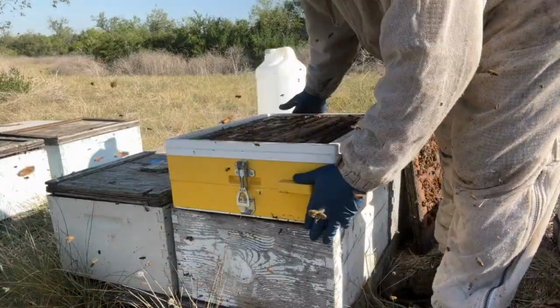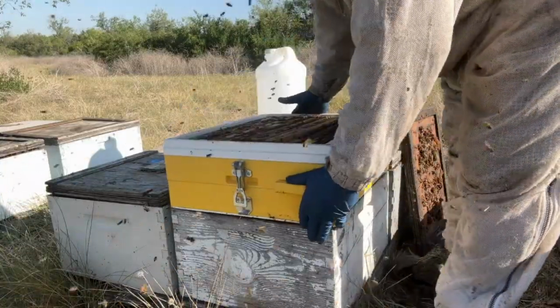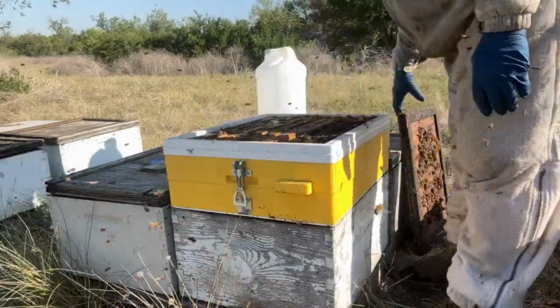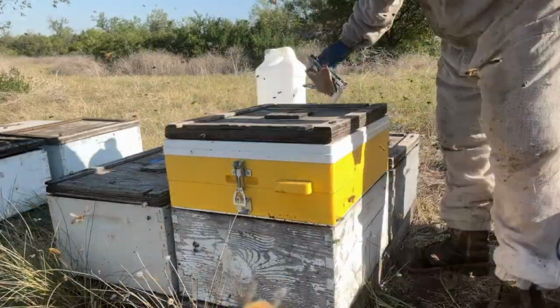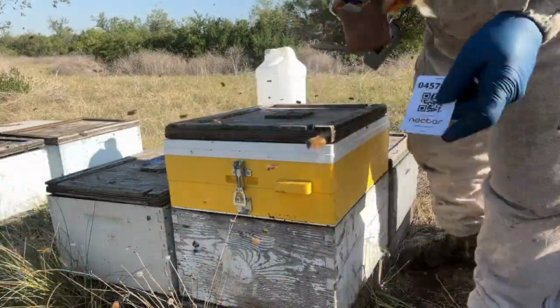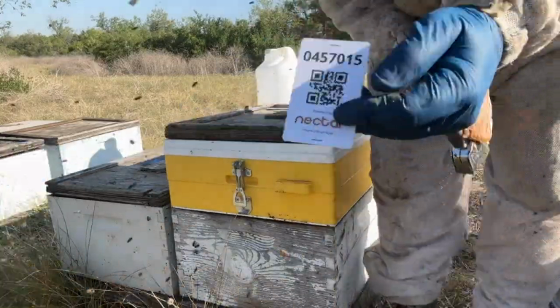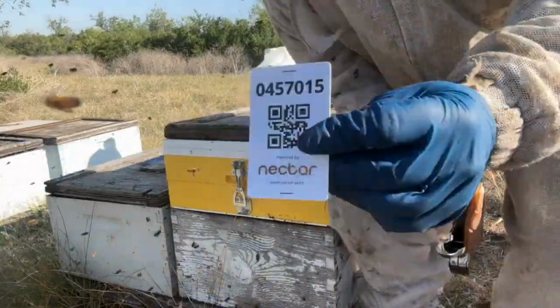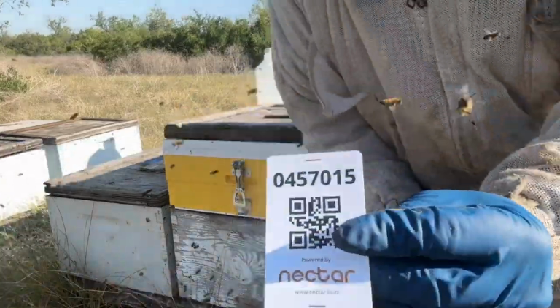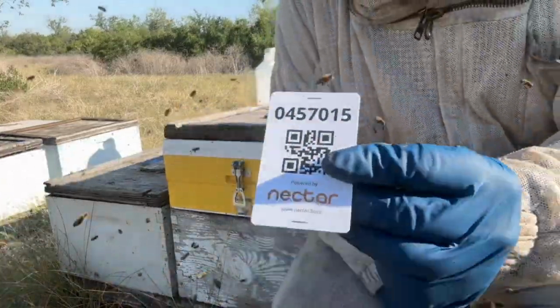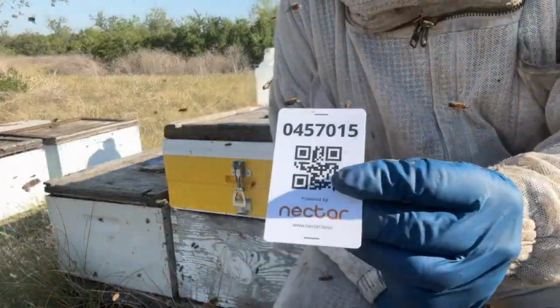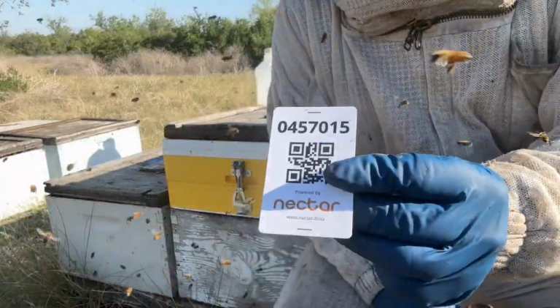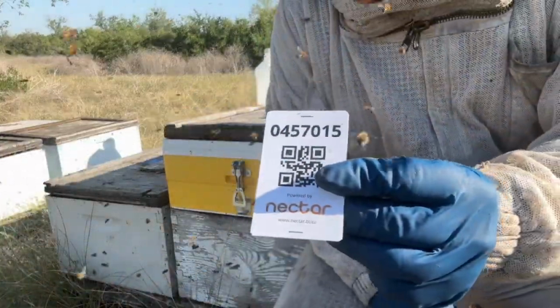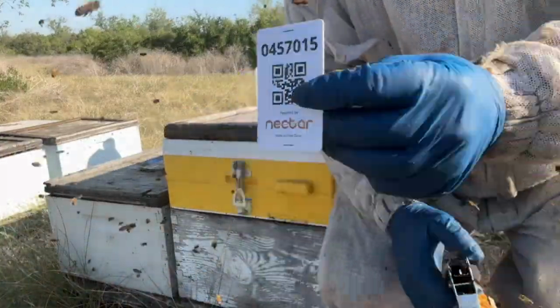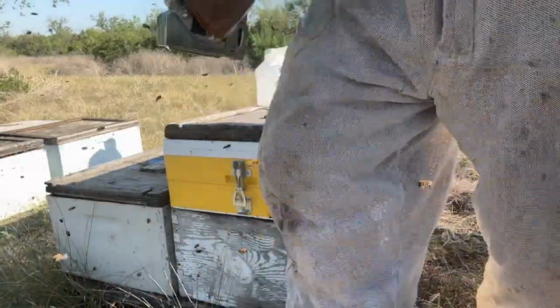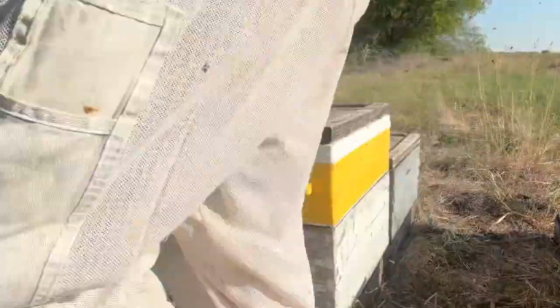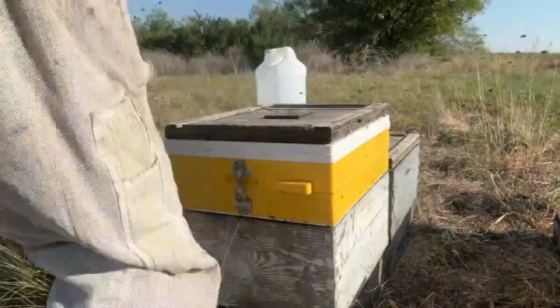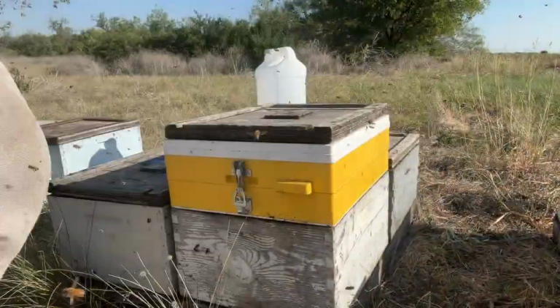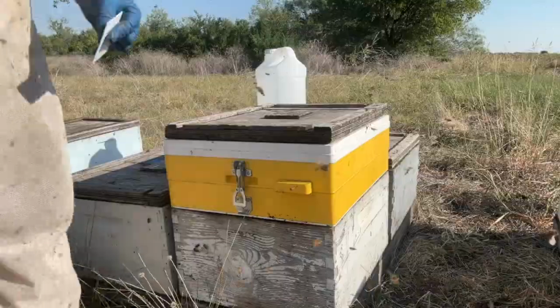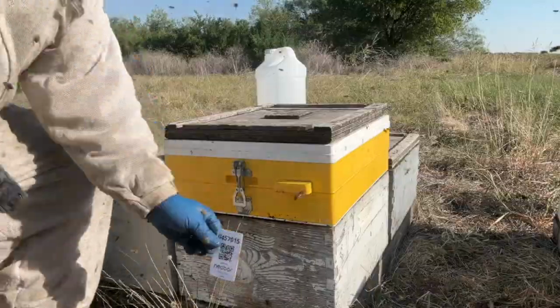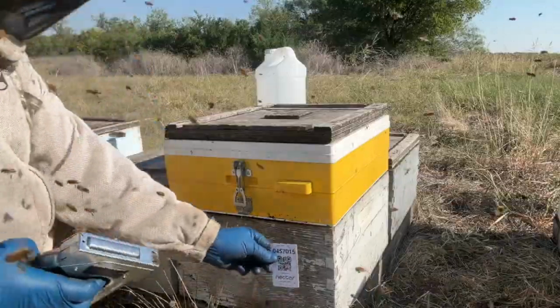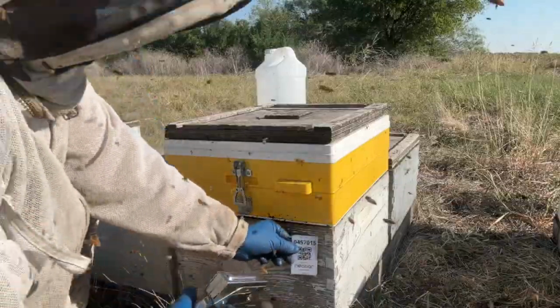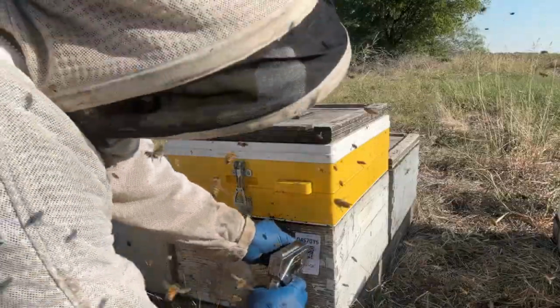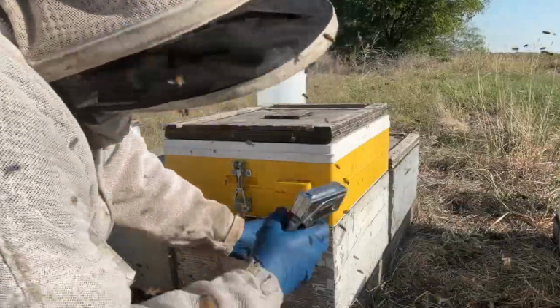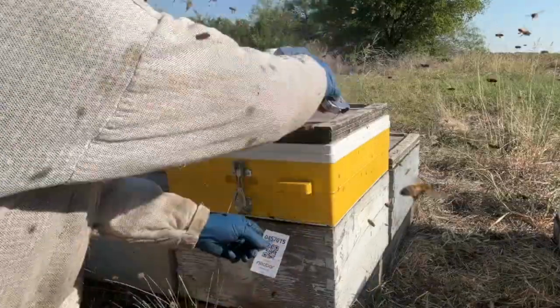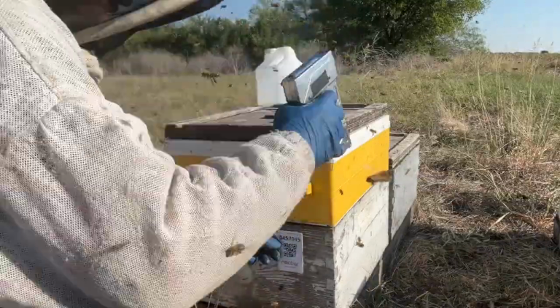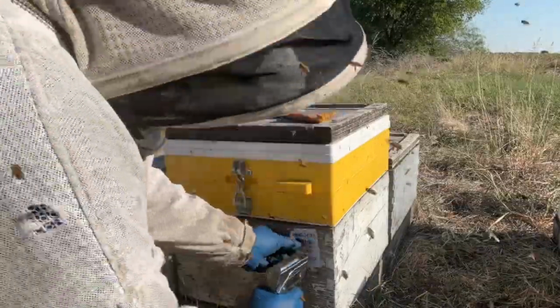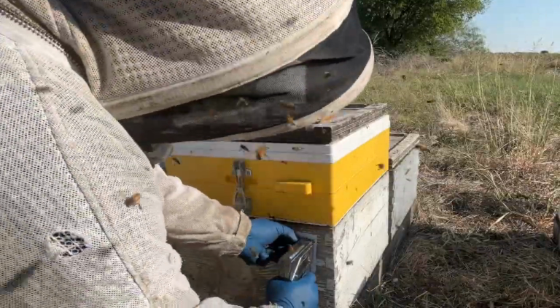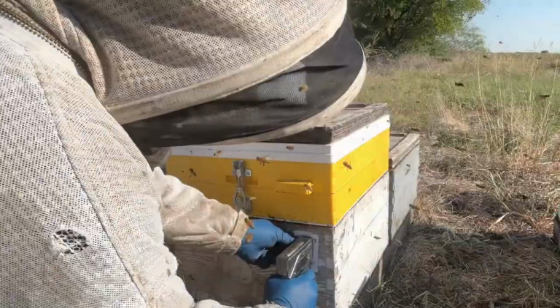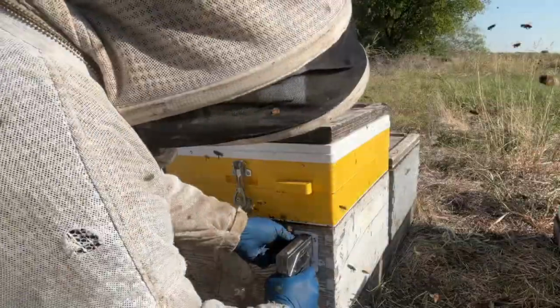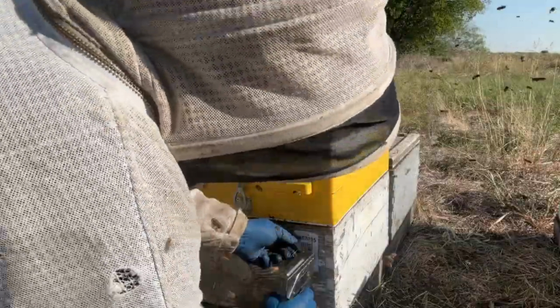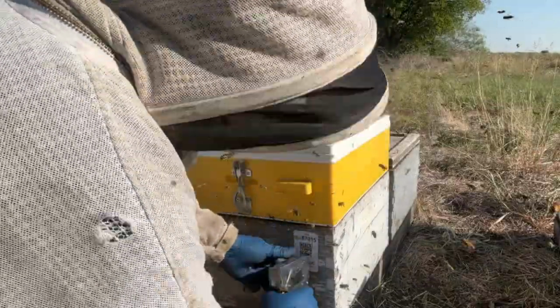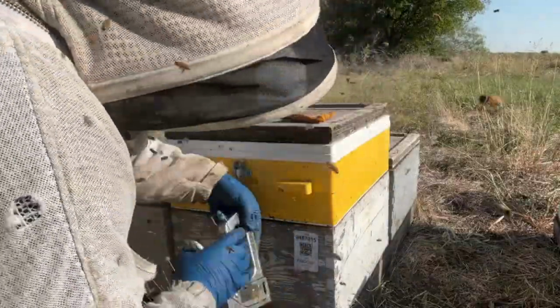We have this new program we're using called Nectar. It is a hive management system, a piece of software, so we can track what we do with our hives.